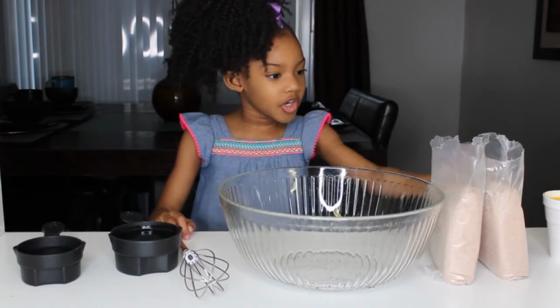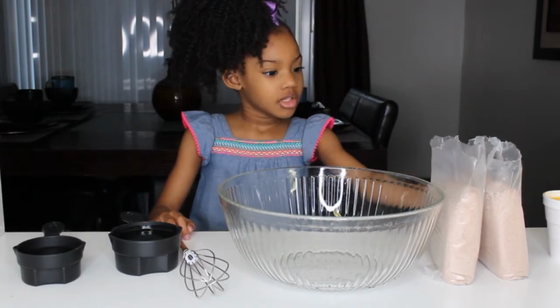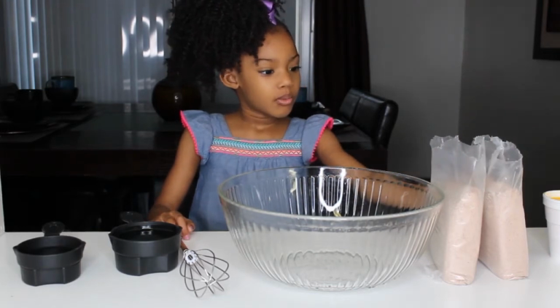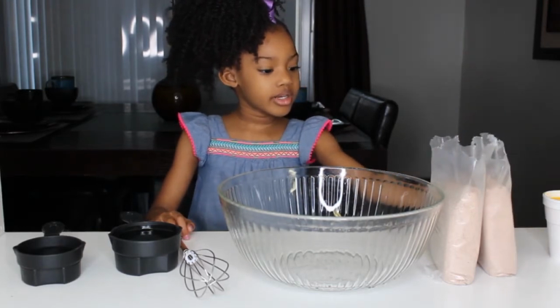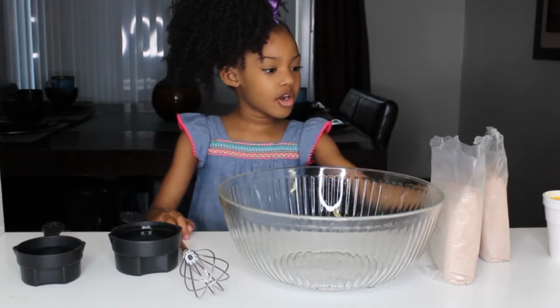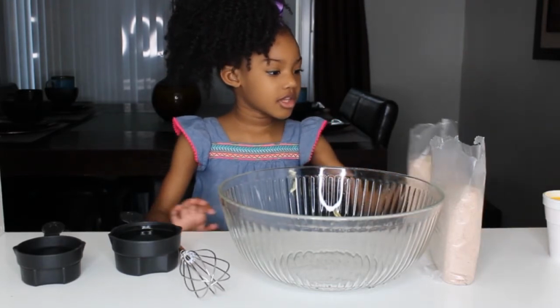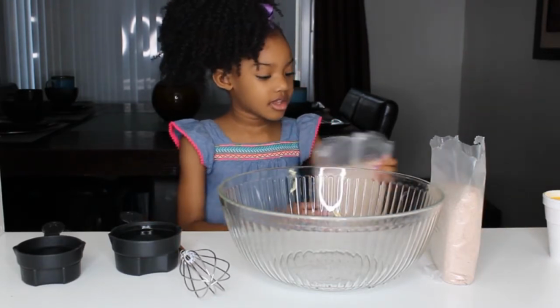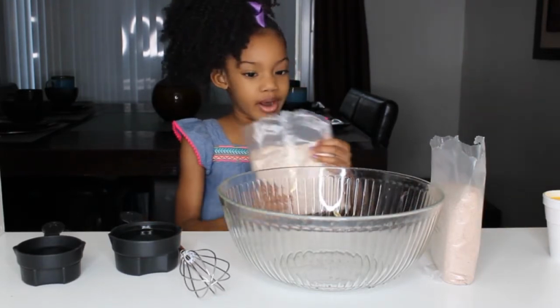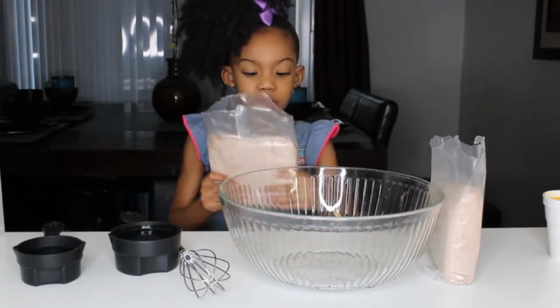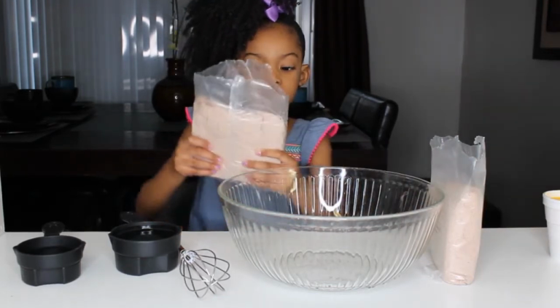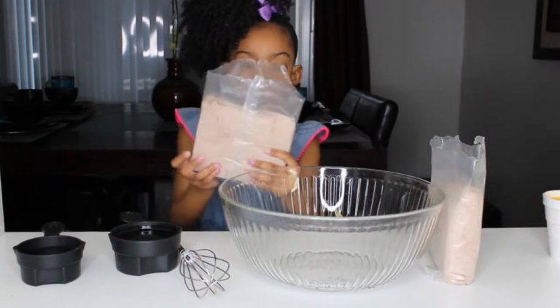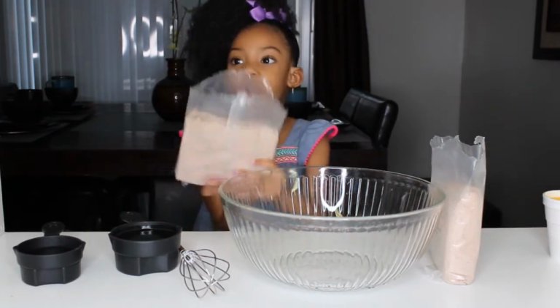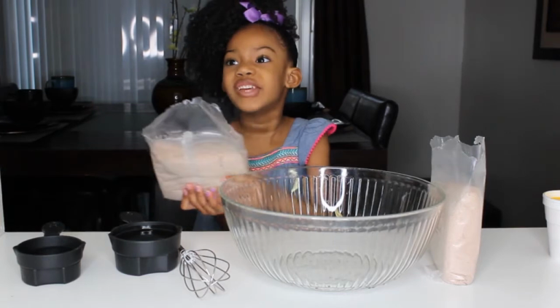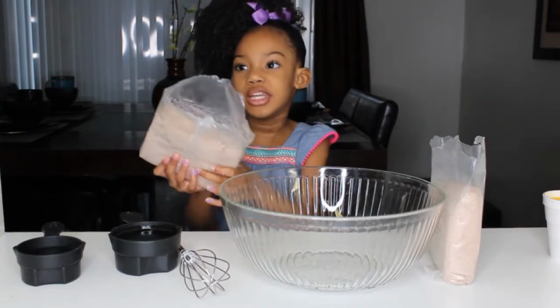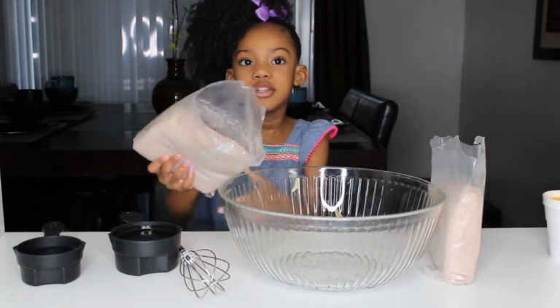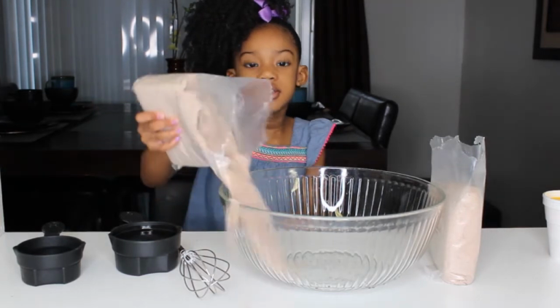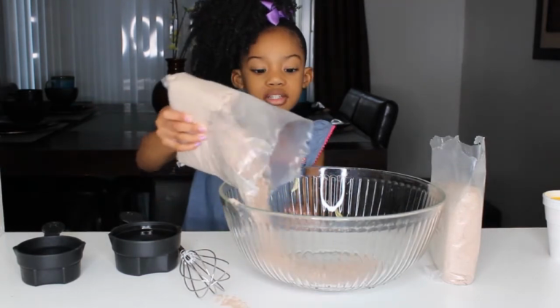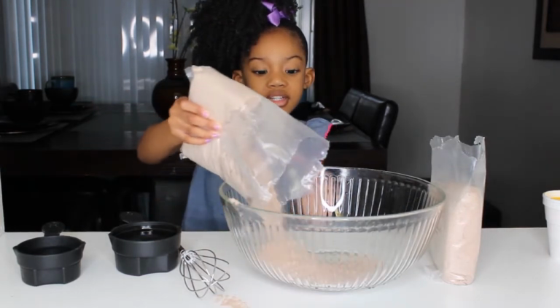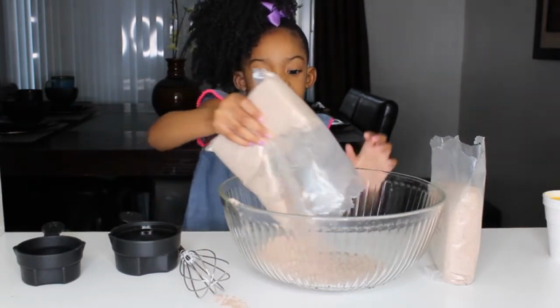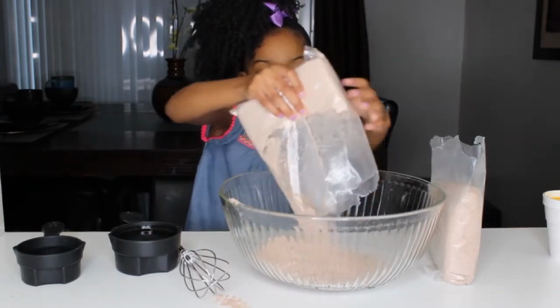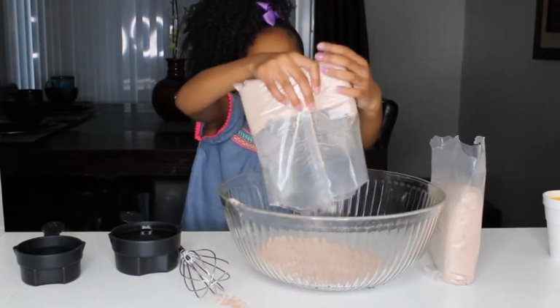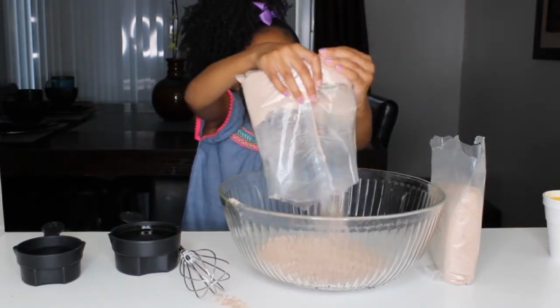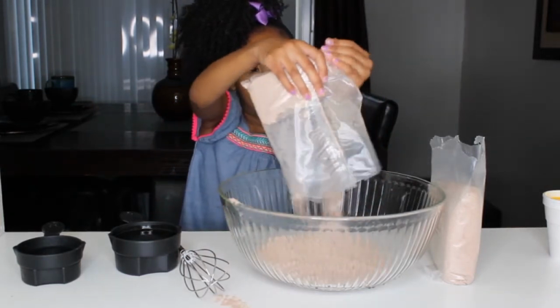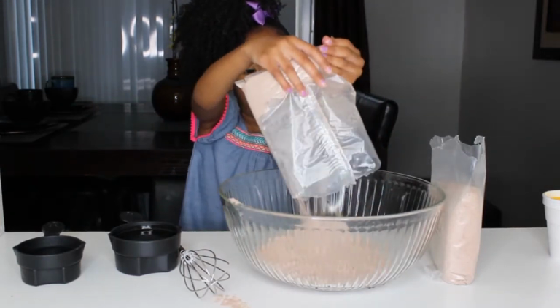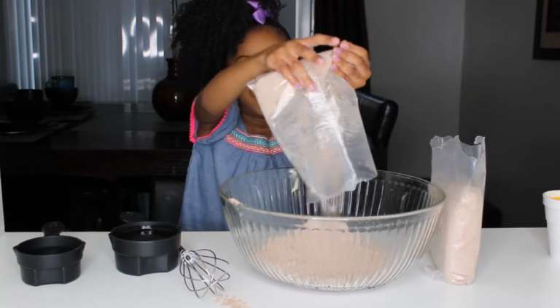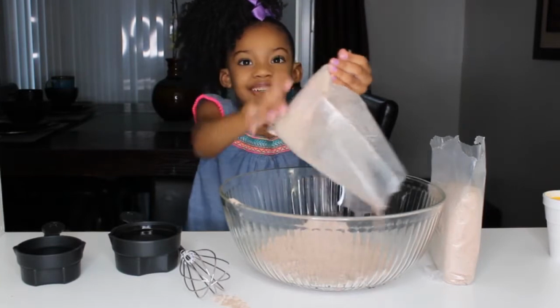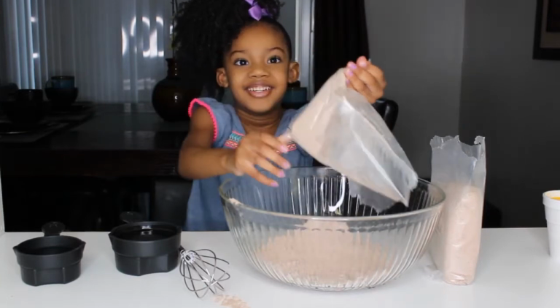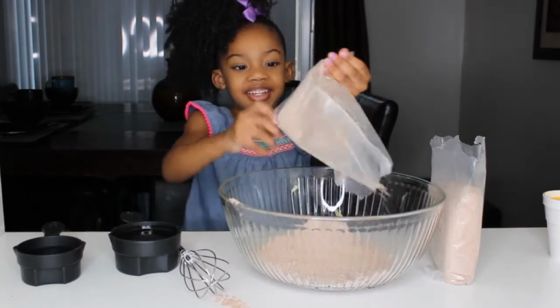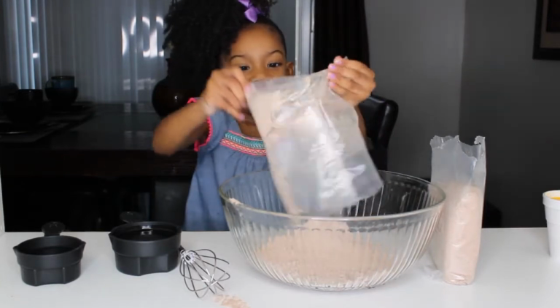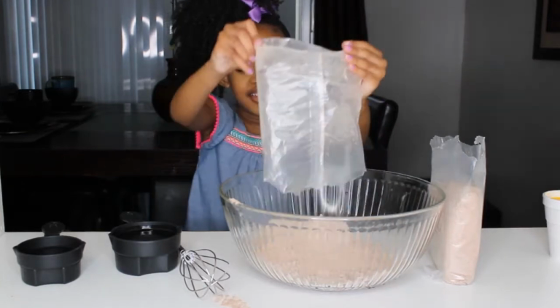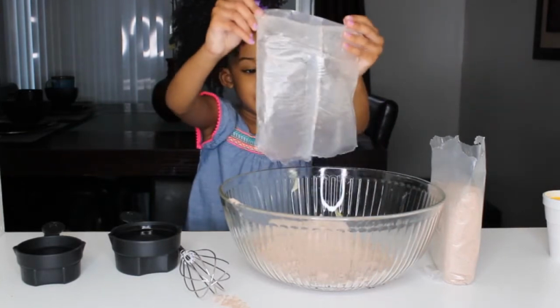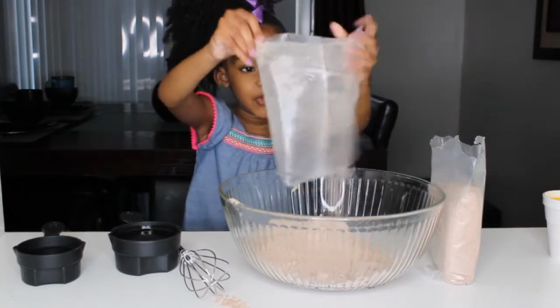First we're going to start with the brownie mix — we're going to pour all of it in. That looks so cool.